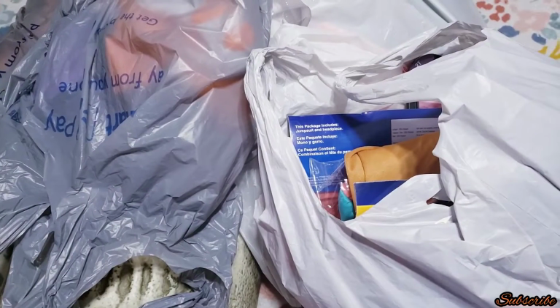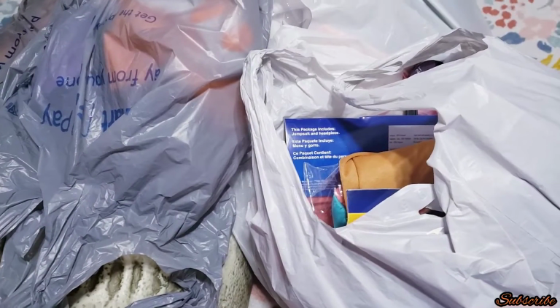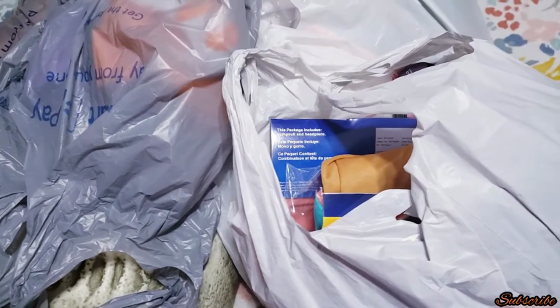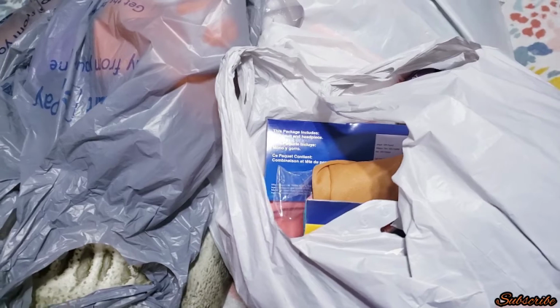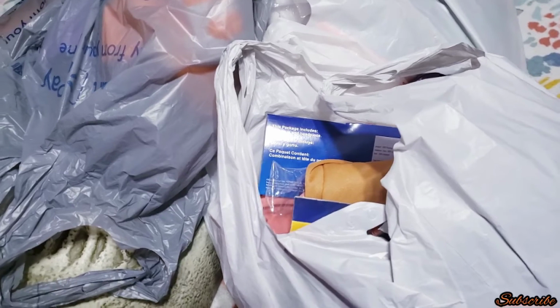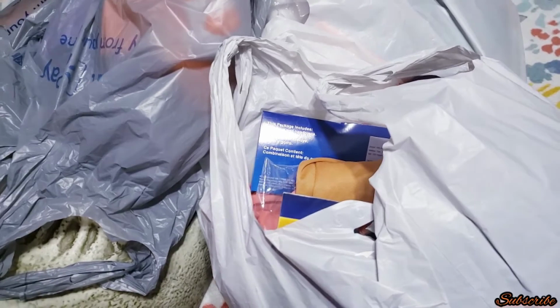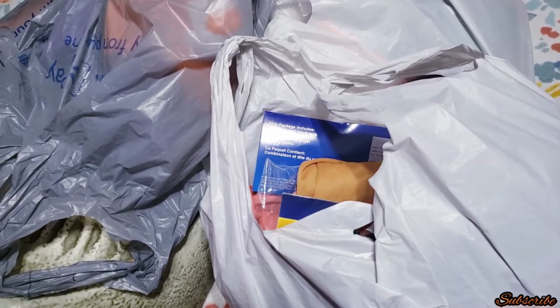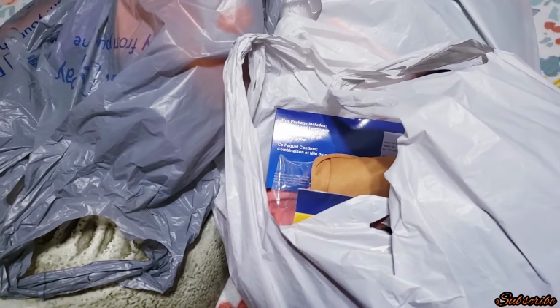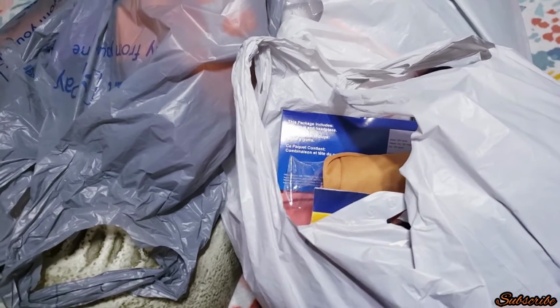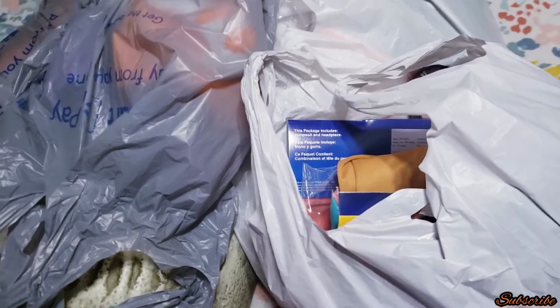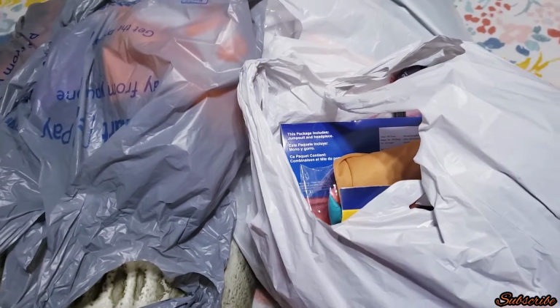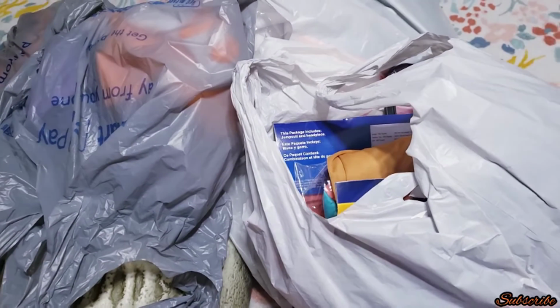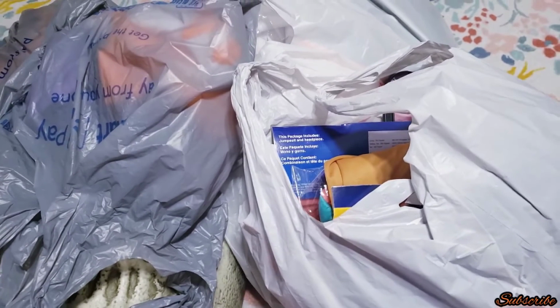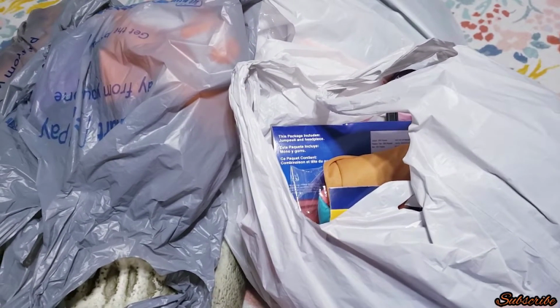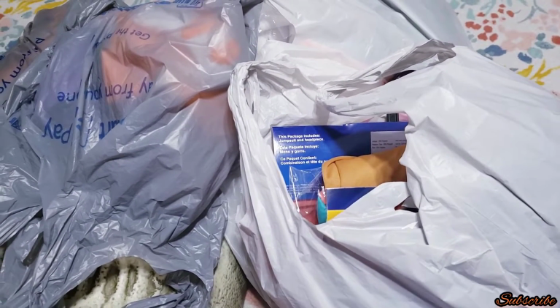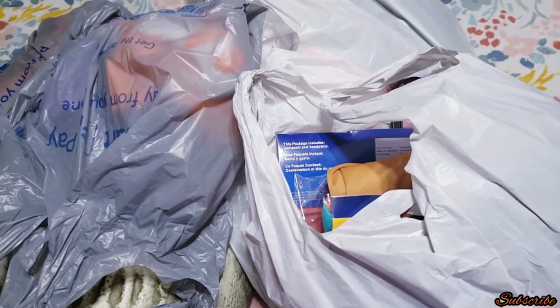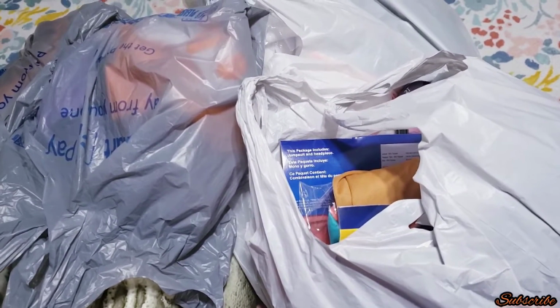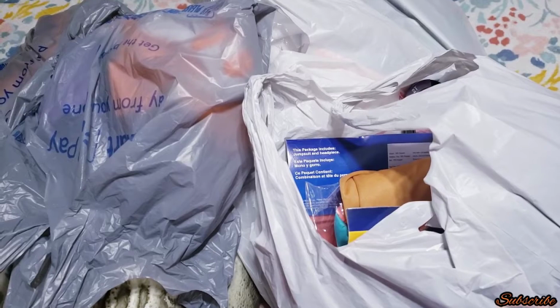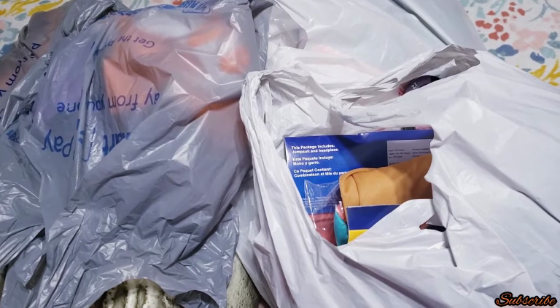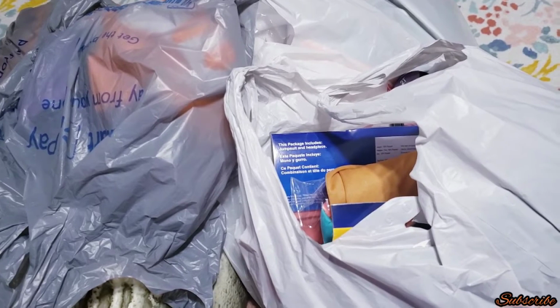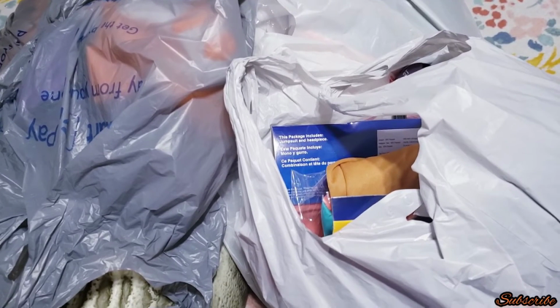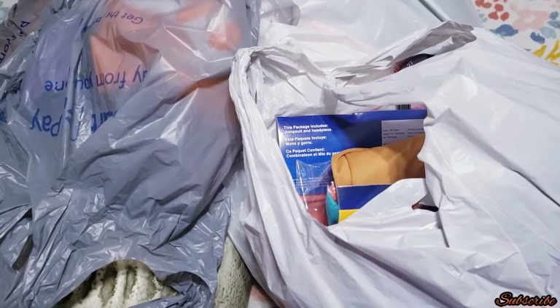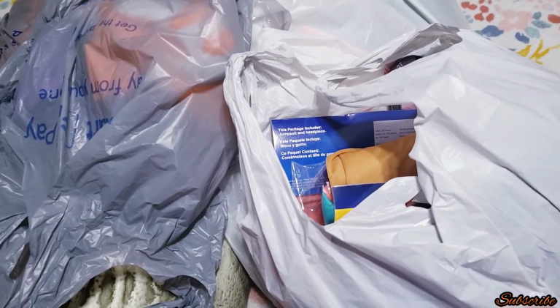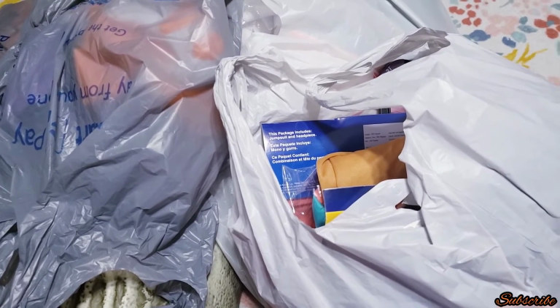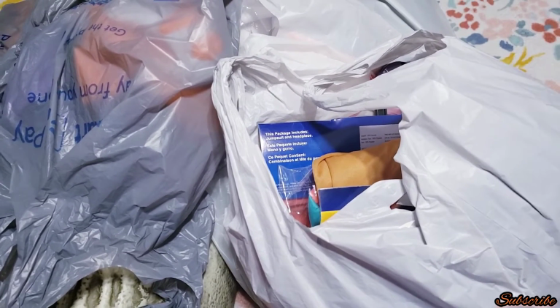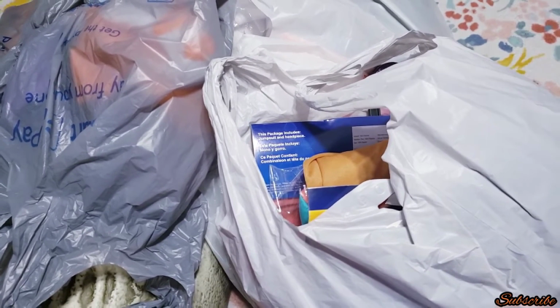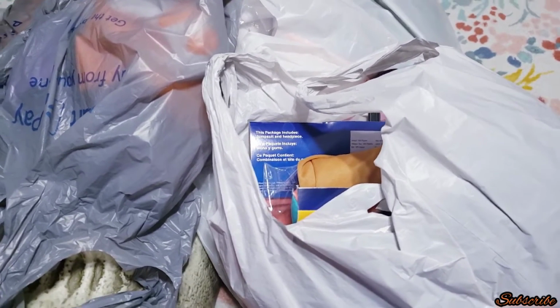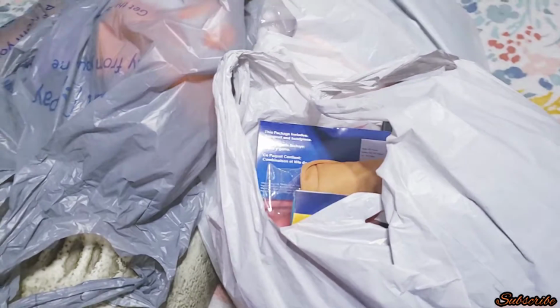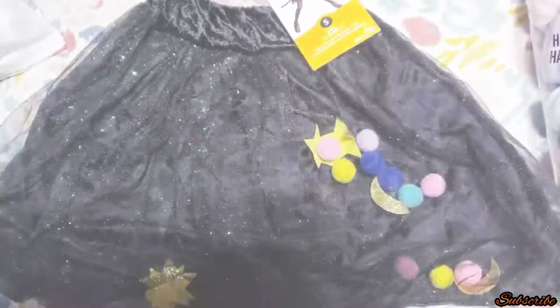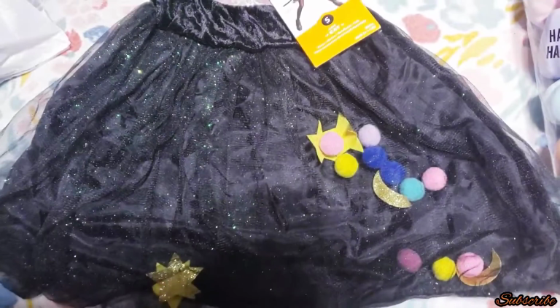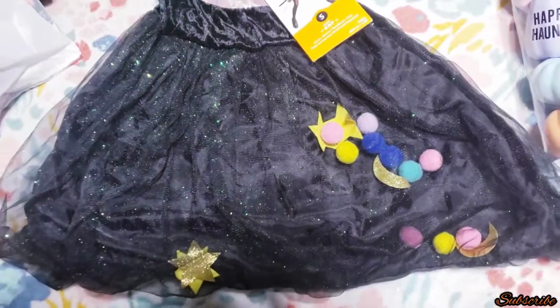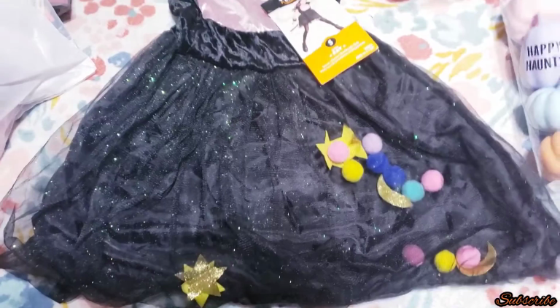Hey guys, welcome back to my channel, it's me Dulce. Today's video I have a Halloween clearance haul from Walmart, Target, and Walgreens. If you want to see what I got, just keep on watching.